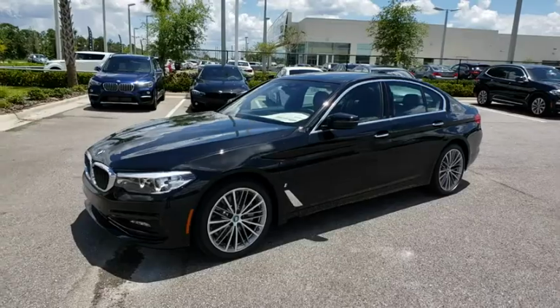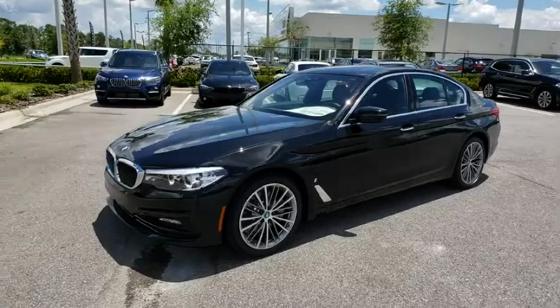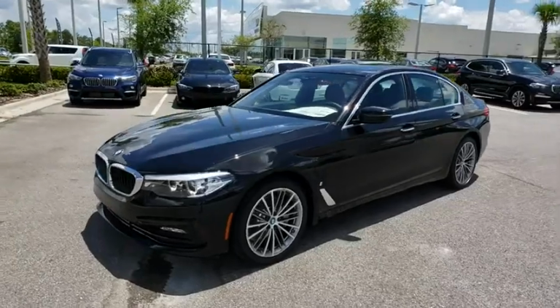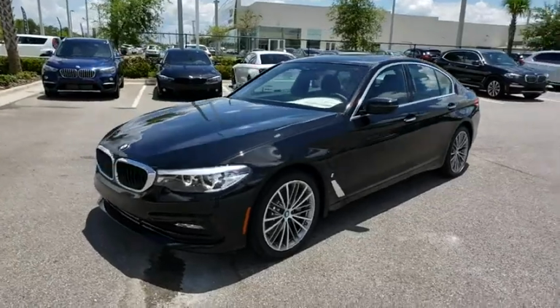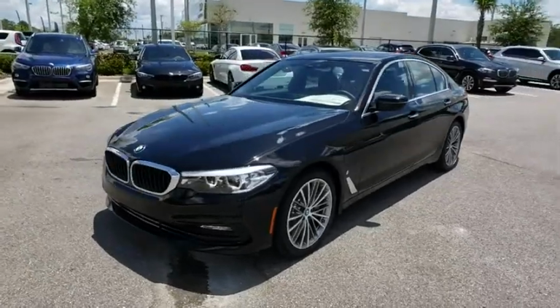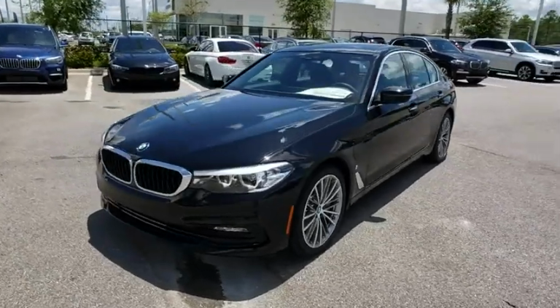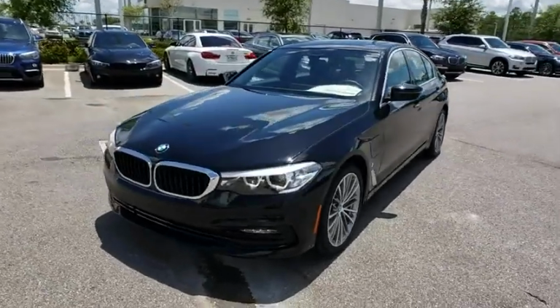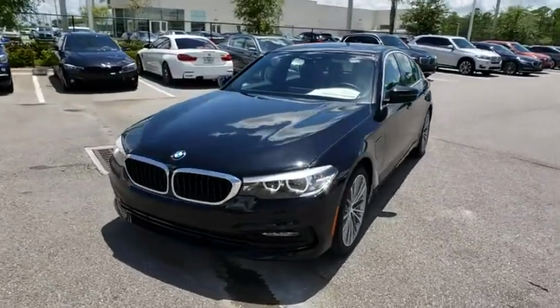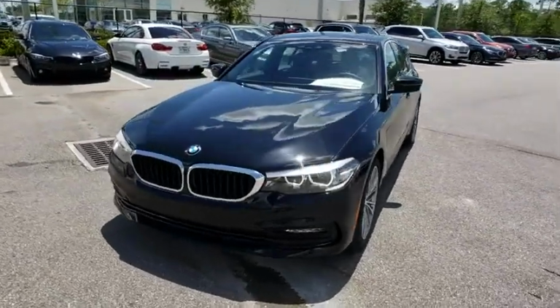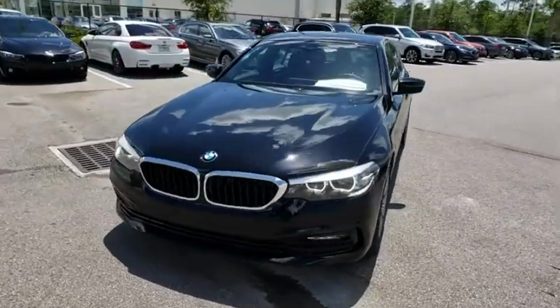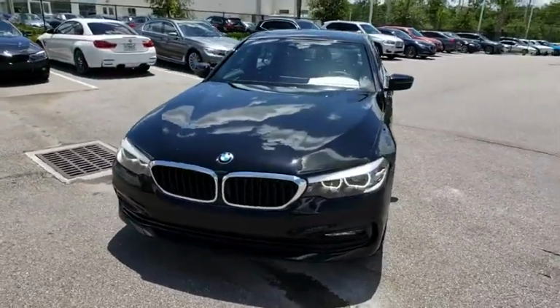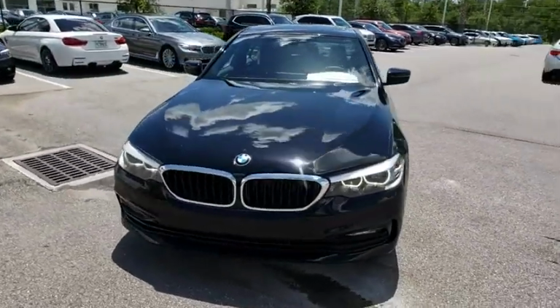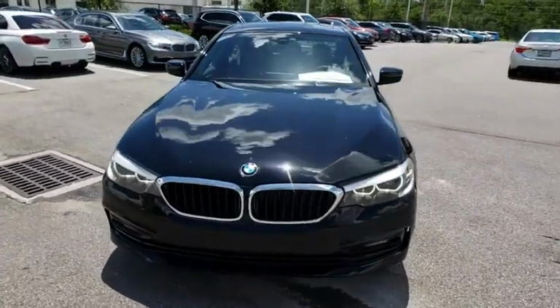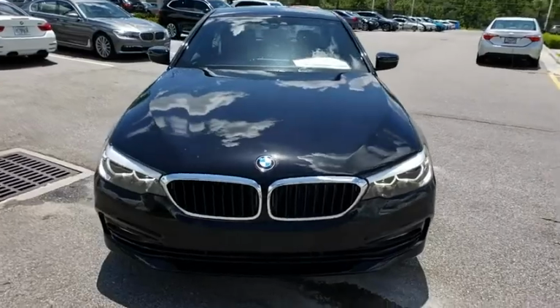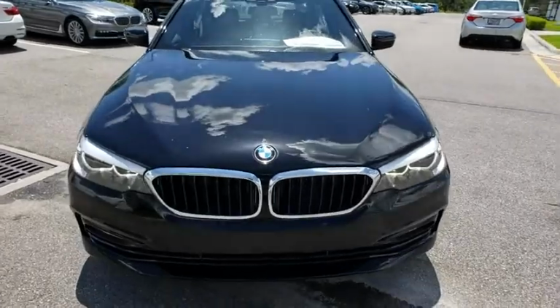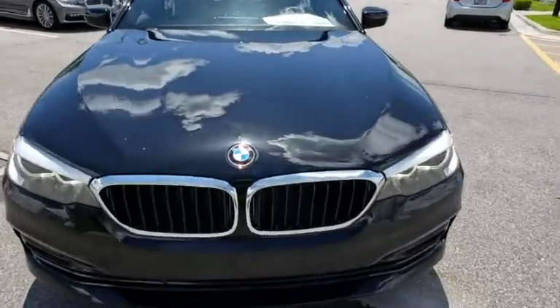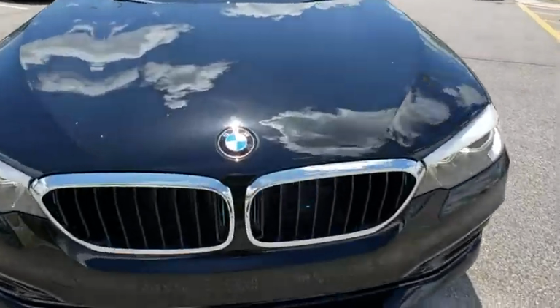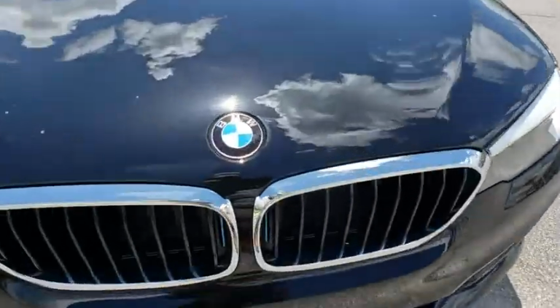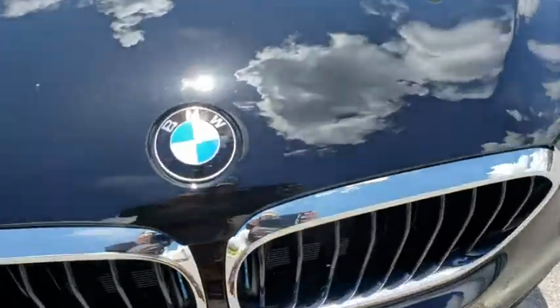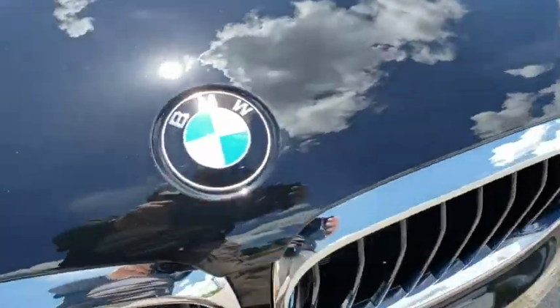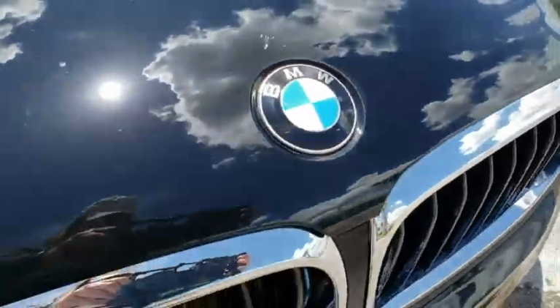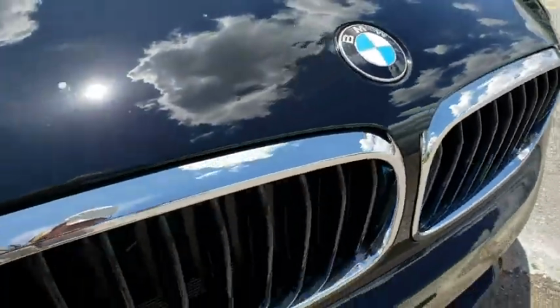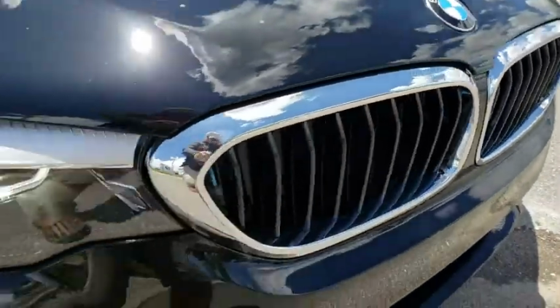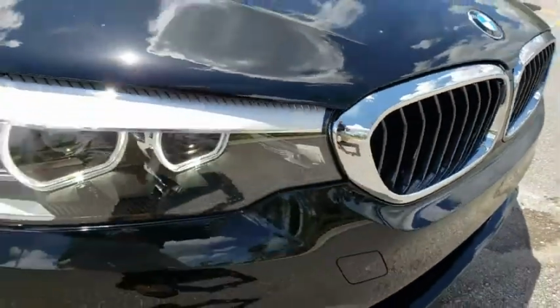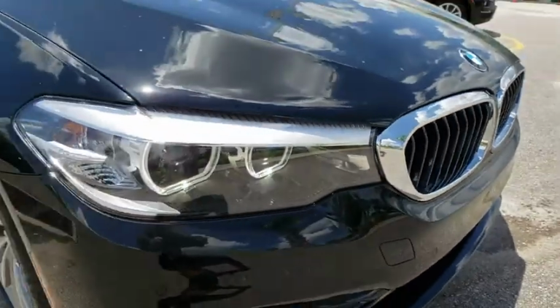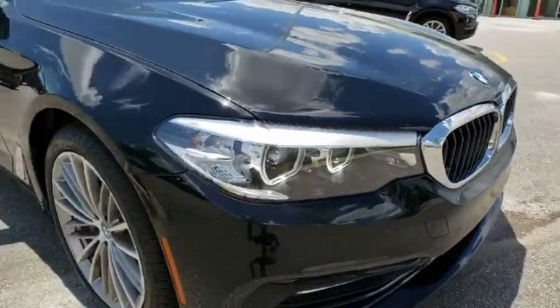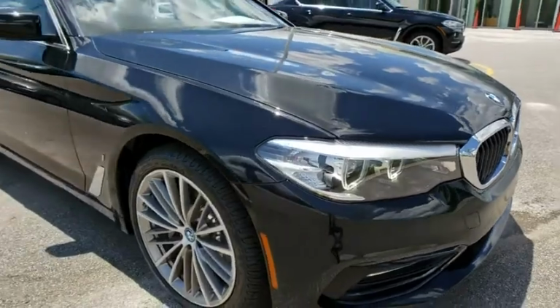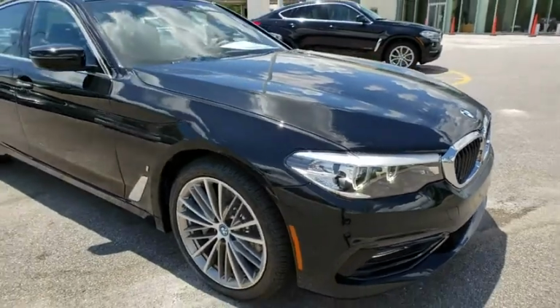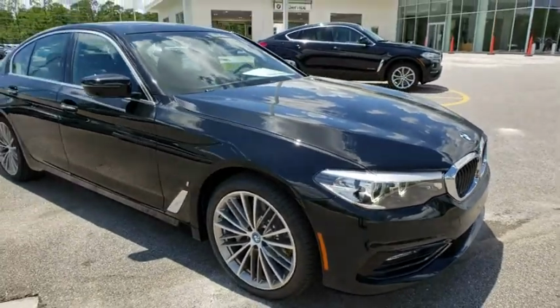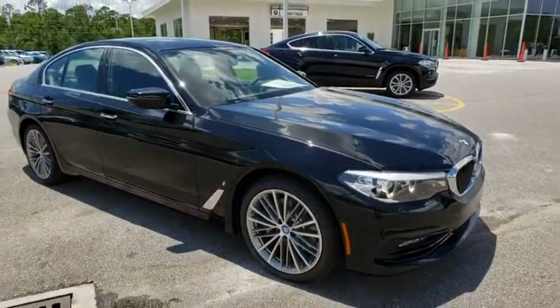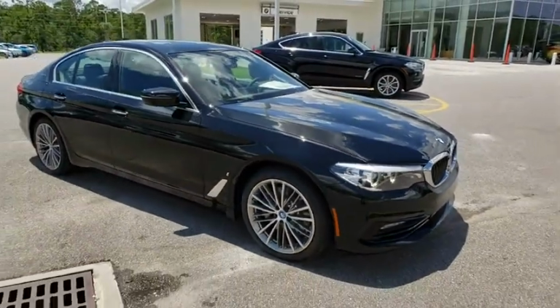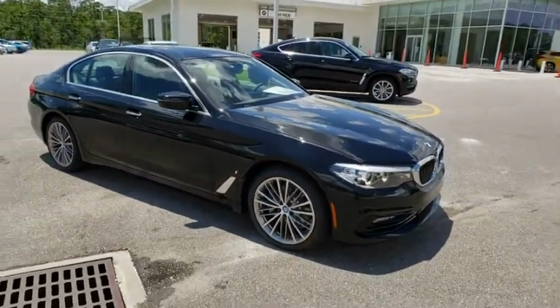The 2018 BMW 5 Series. The 5 Series incorporates bold styling cues that departed from BMW's traditional styling language. If you are looking for excitement and boldness, the 5 is for you.